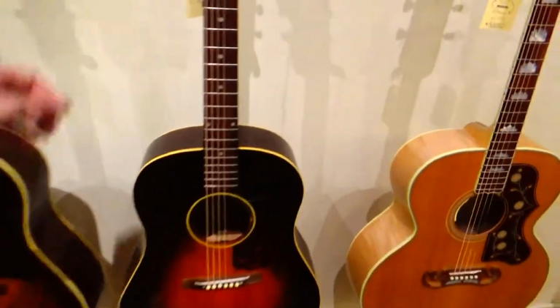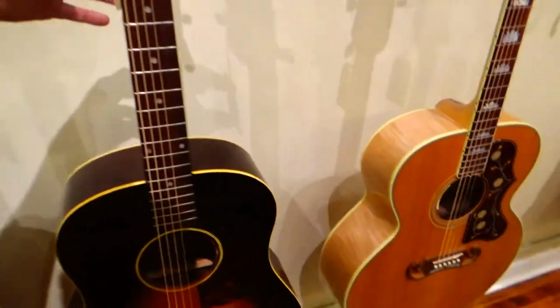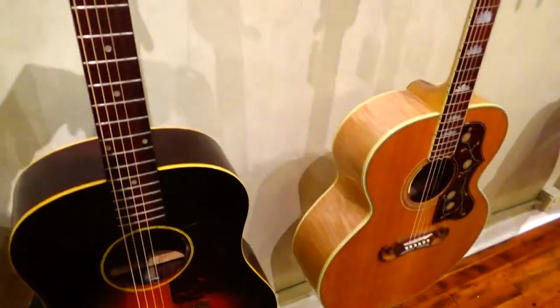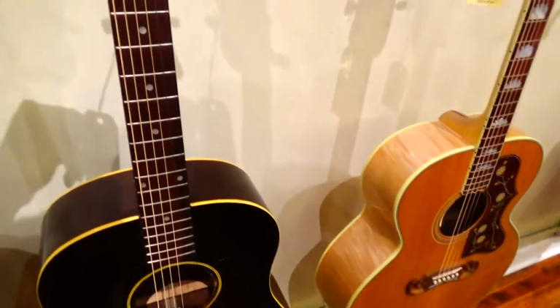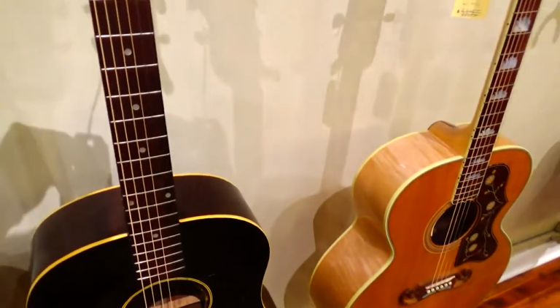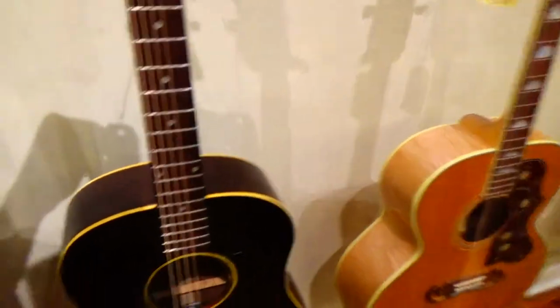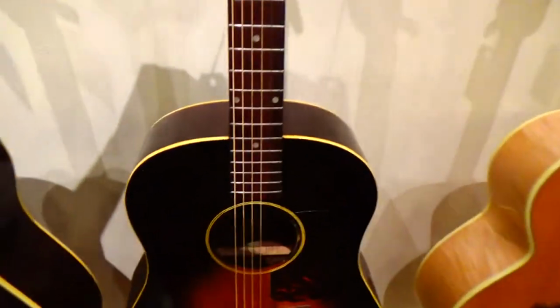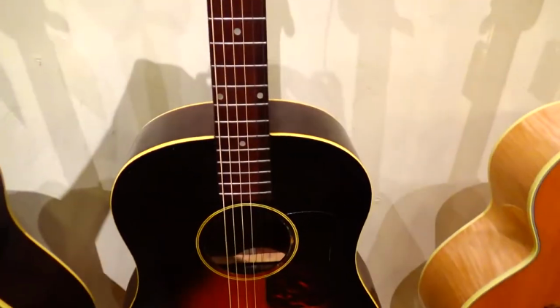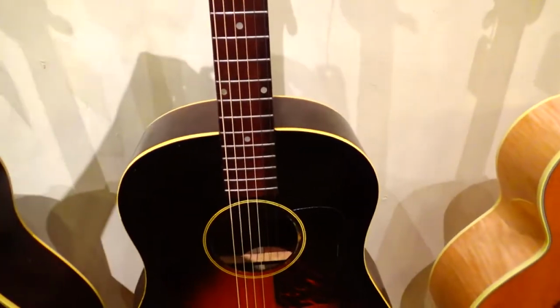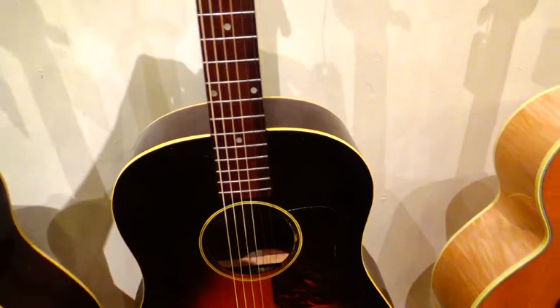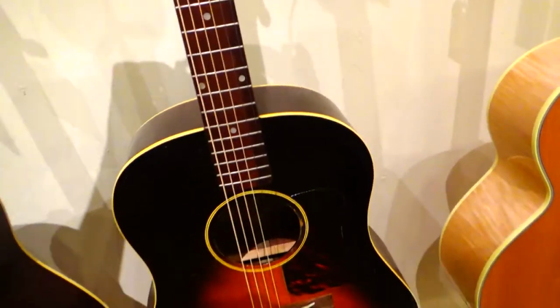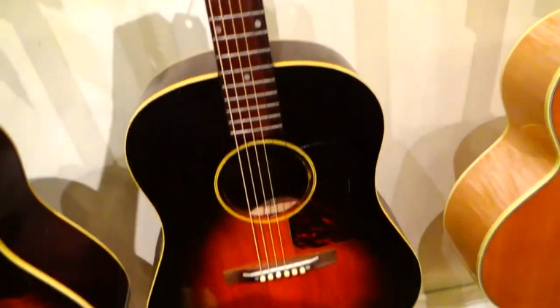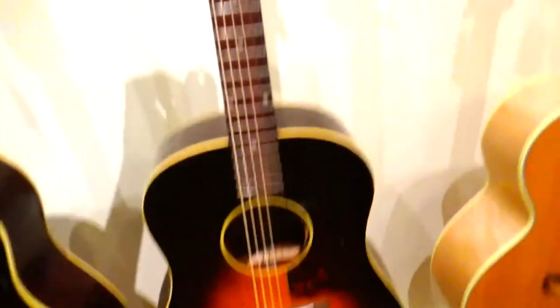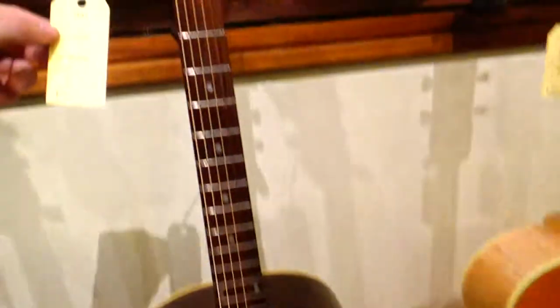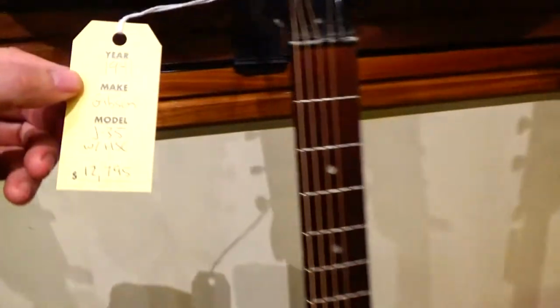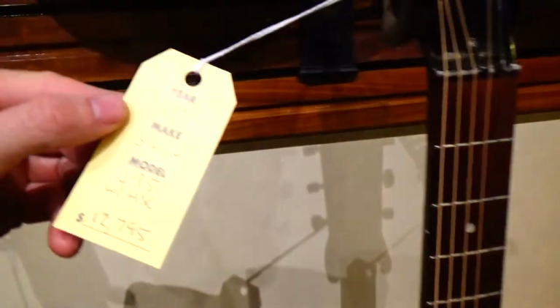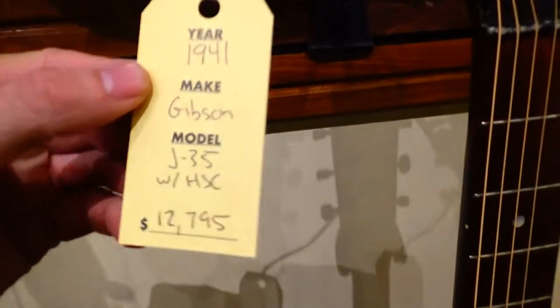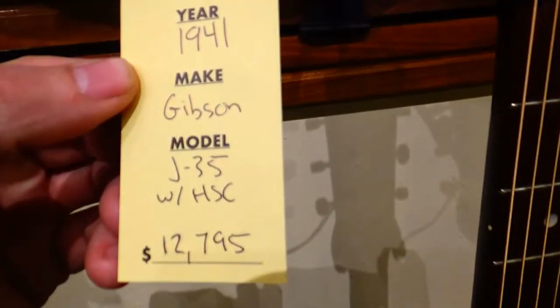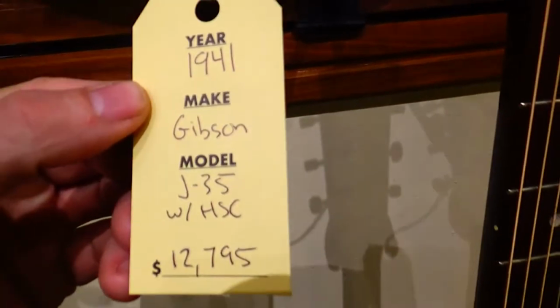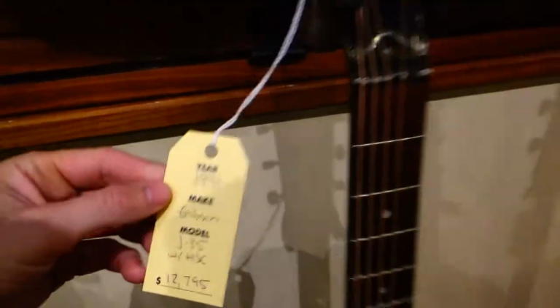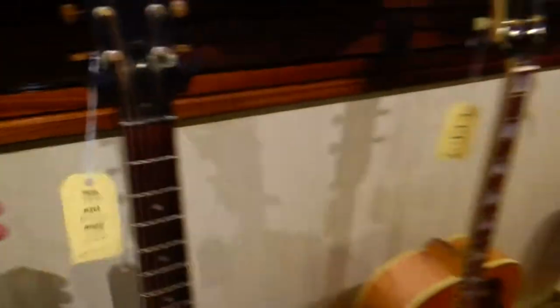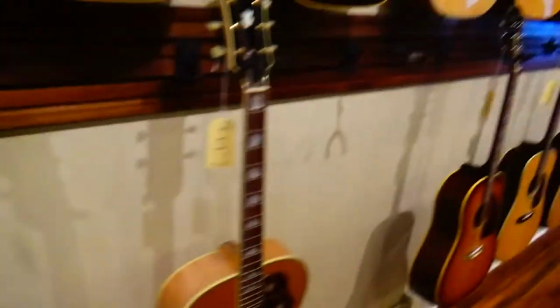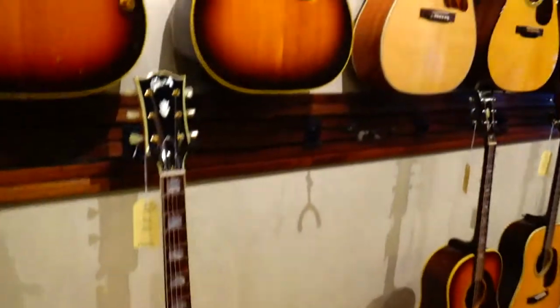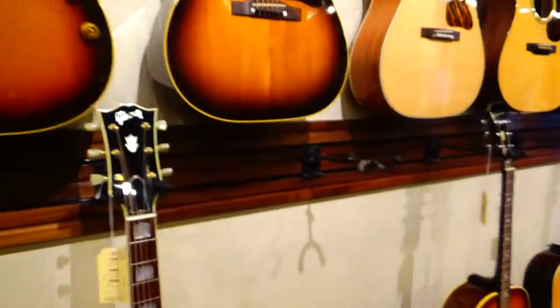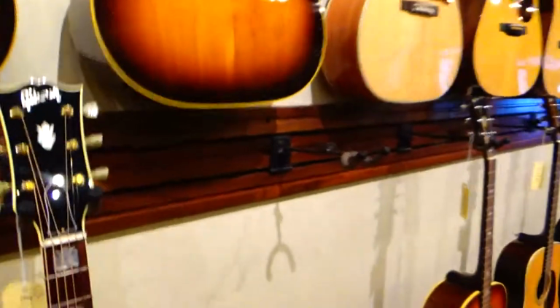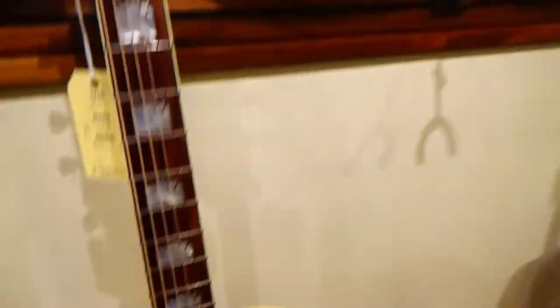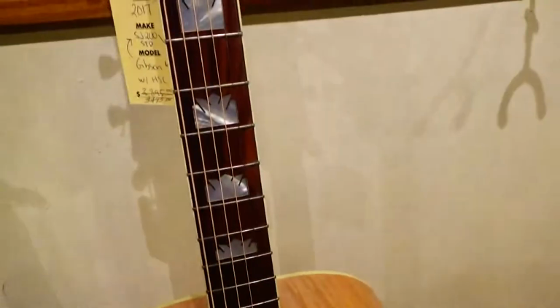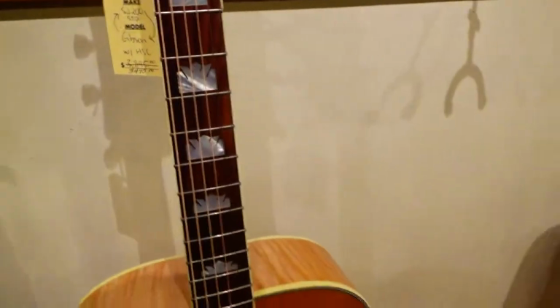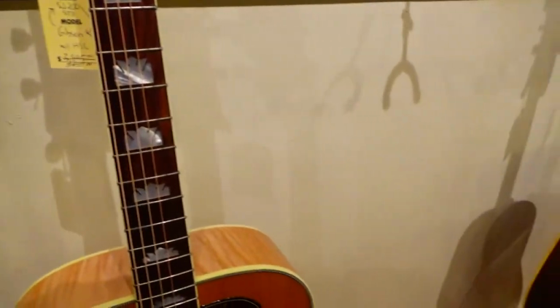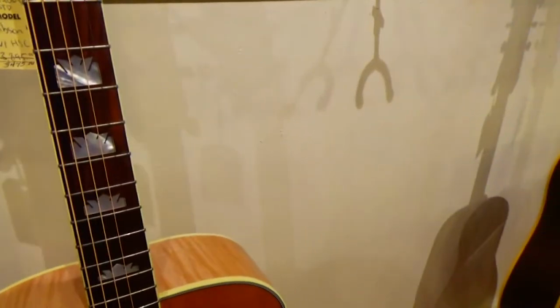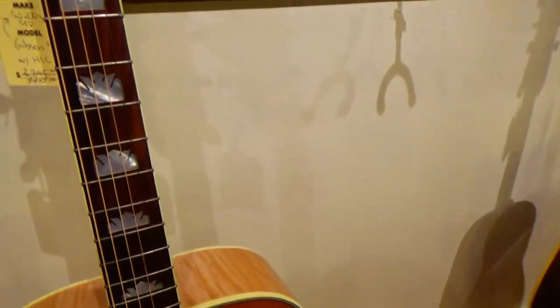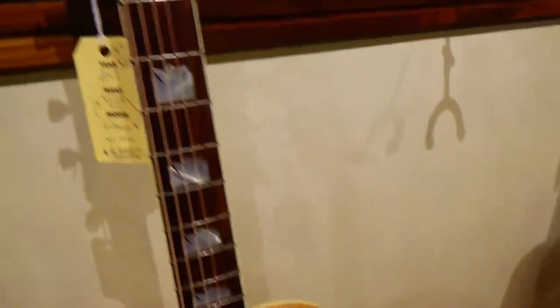This is an old Gibson J35, 1941 — $12,000. And their prices are fair, they're very fair.